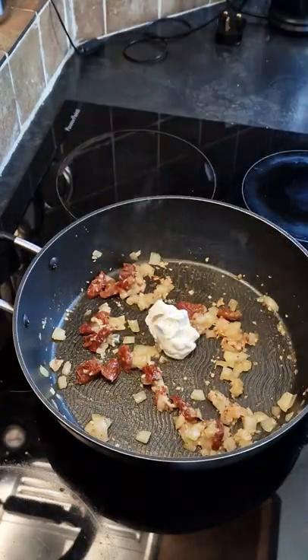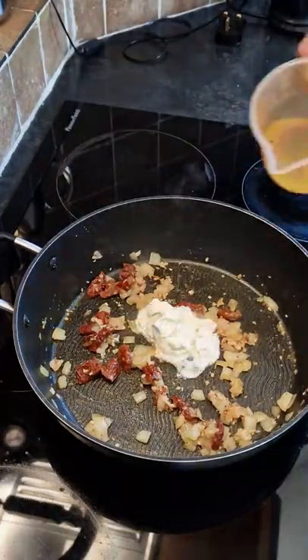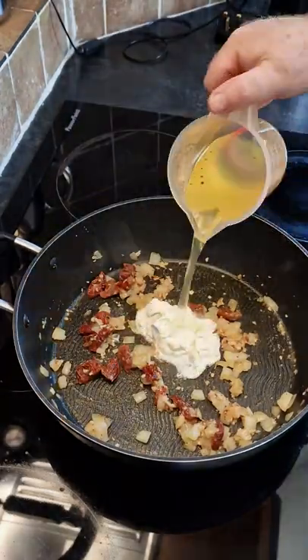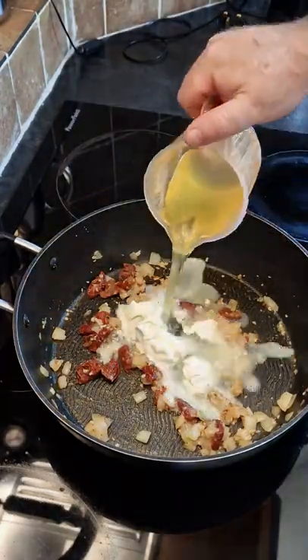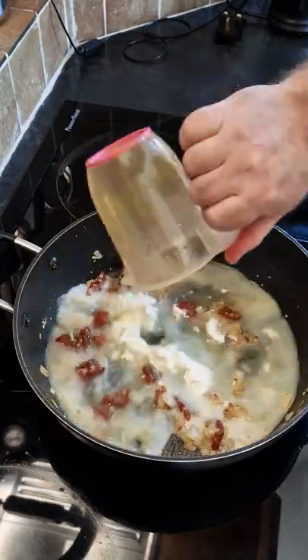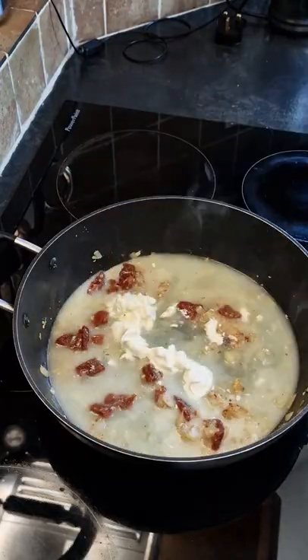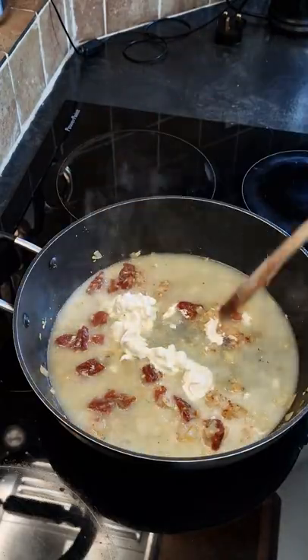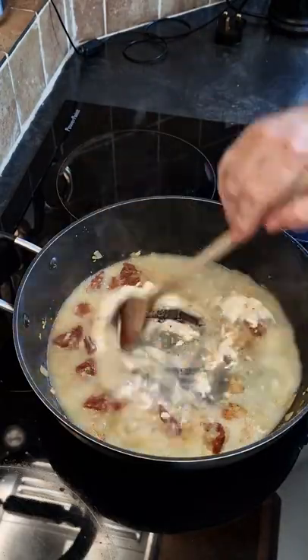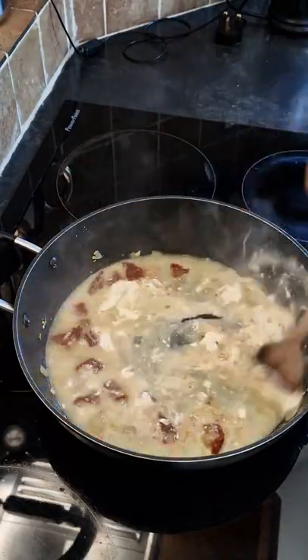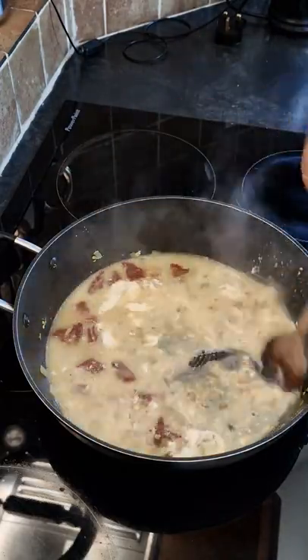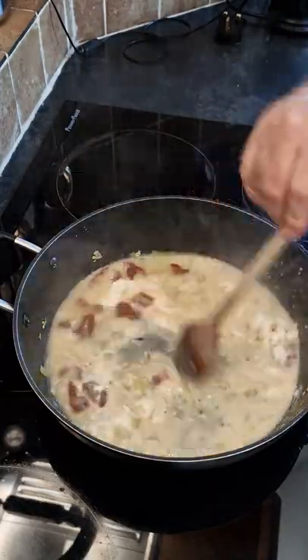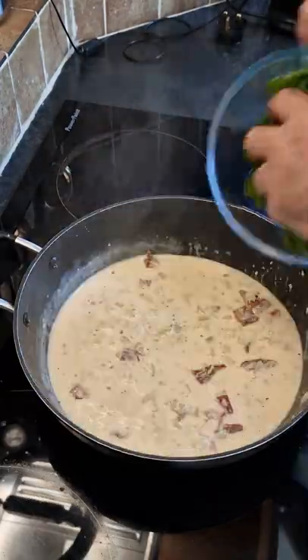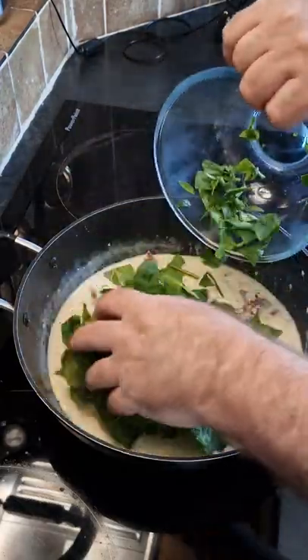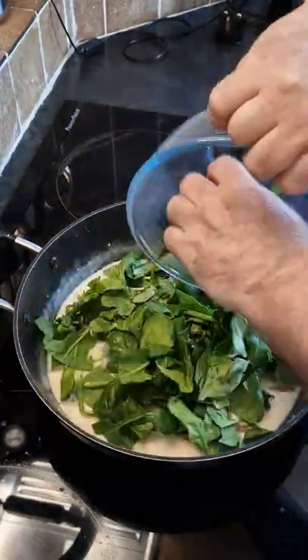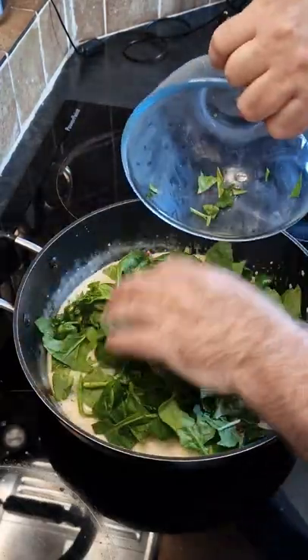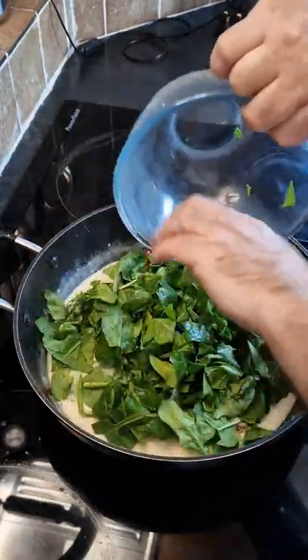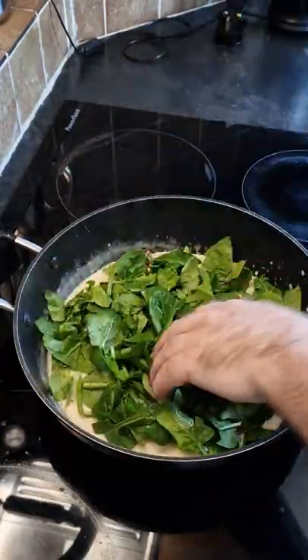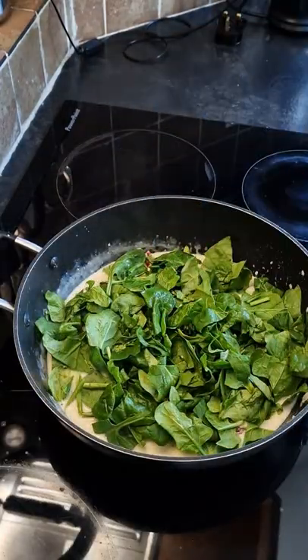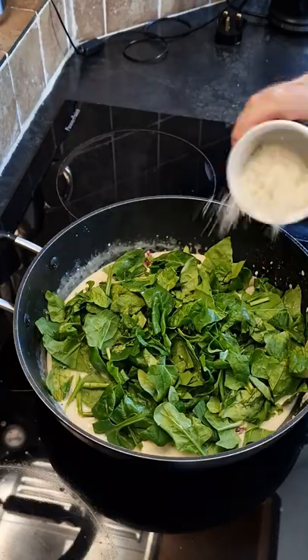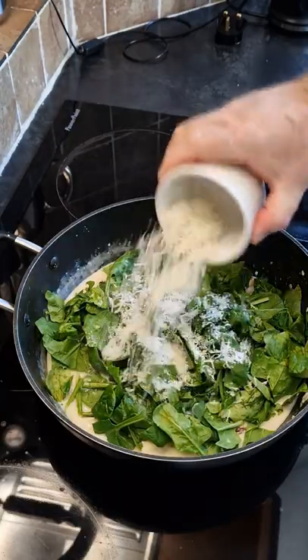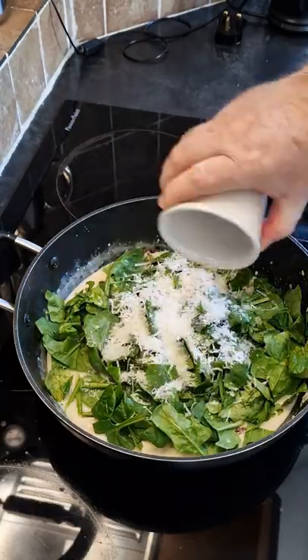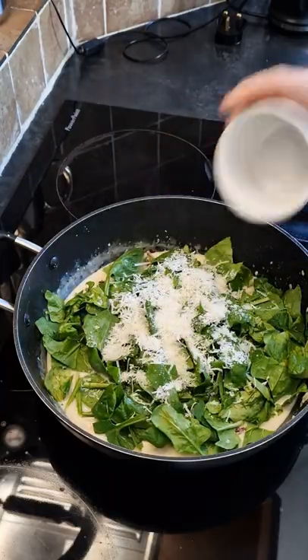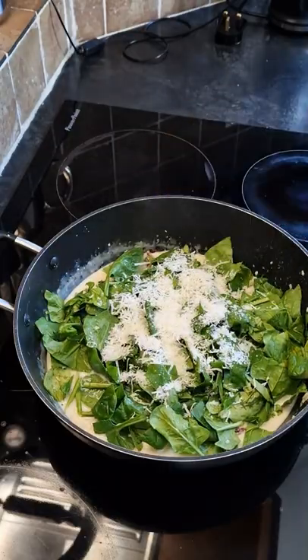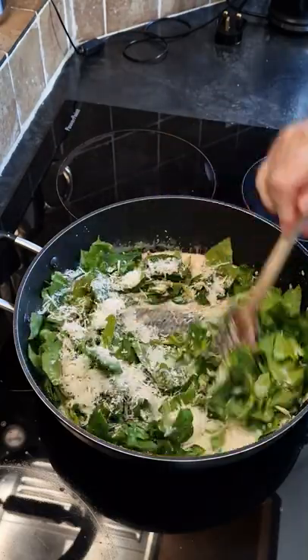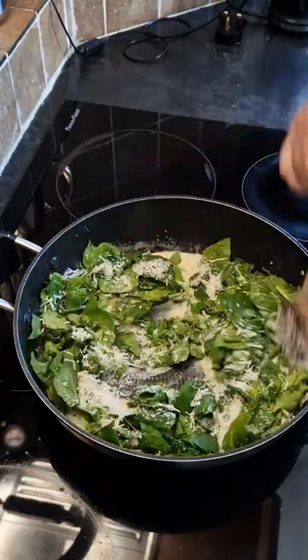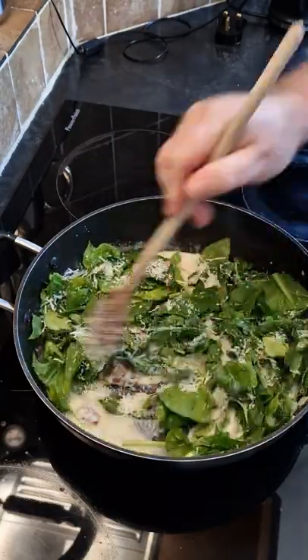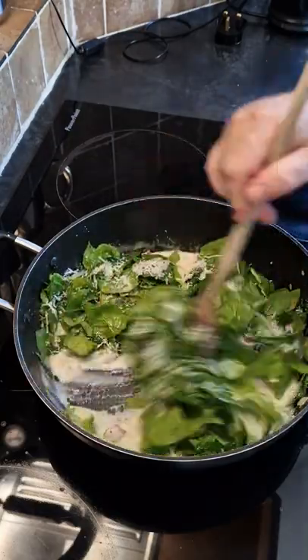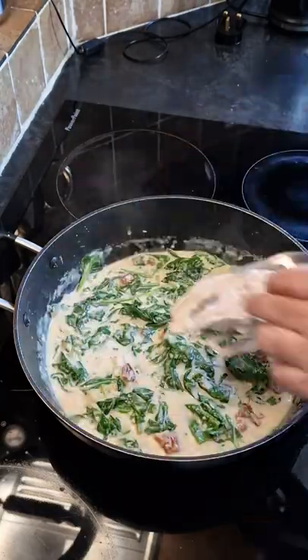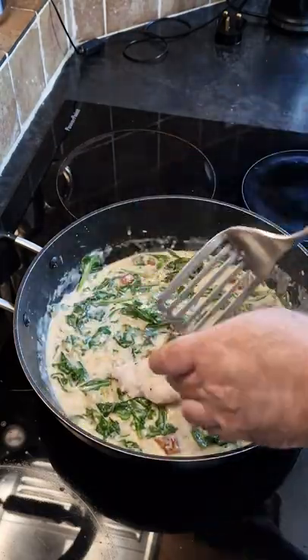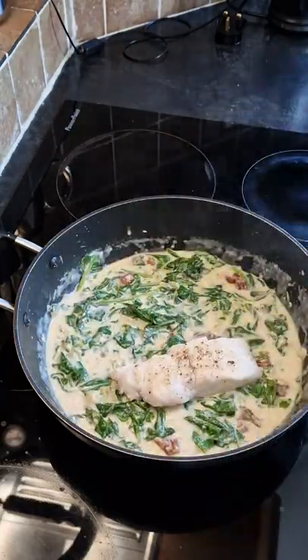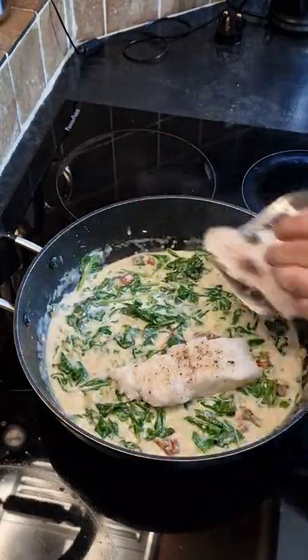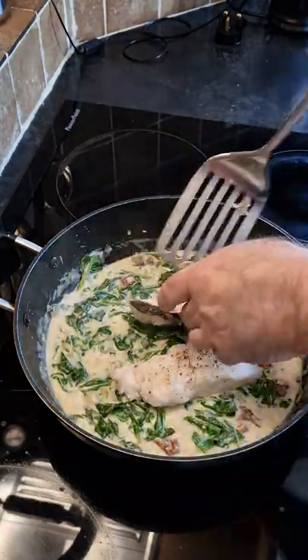Add some cream cheese and the rest of the chicken stock. Give that a stir around until the cream cheese is all mixed in, then we are going to add some sliced spinach. Then some parmesan cheese, just give that a stir around and let the spinach wilt.